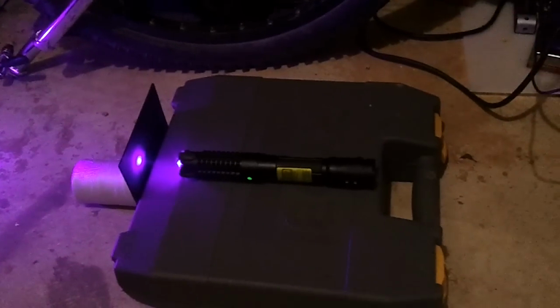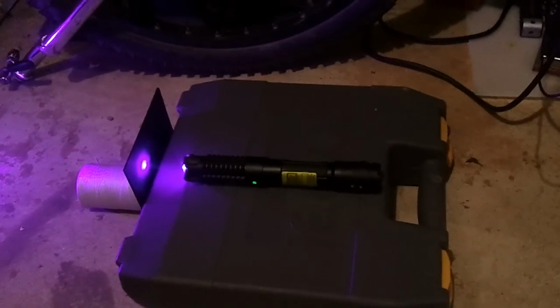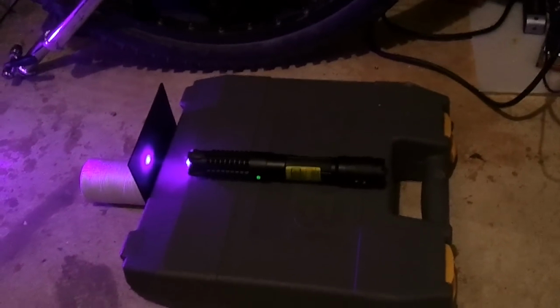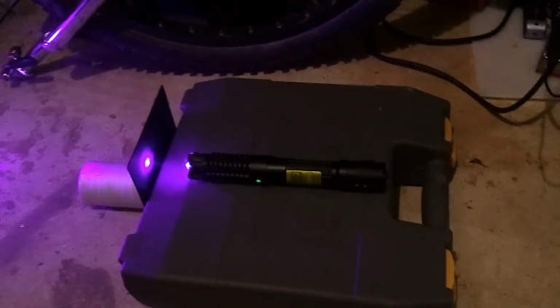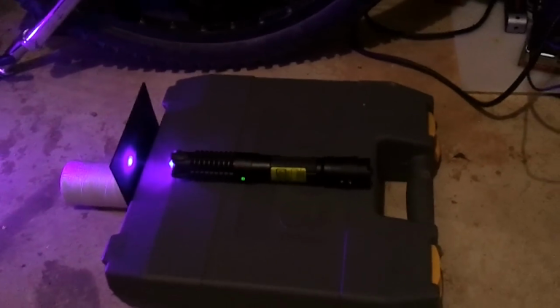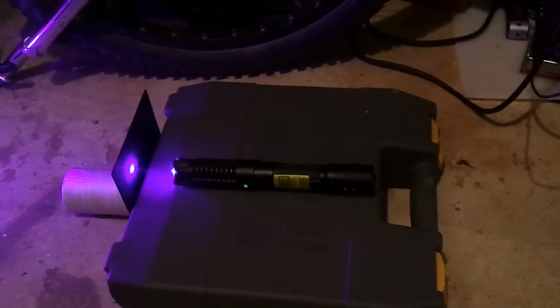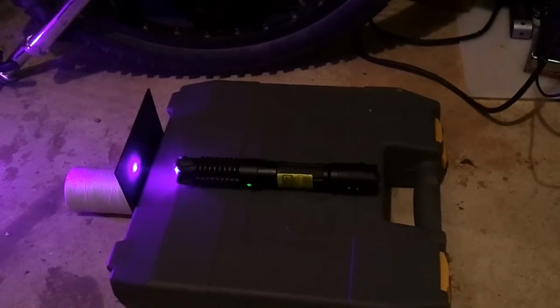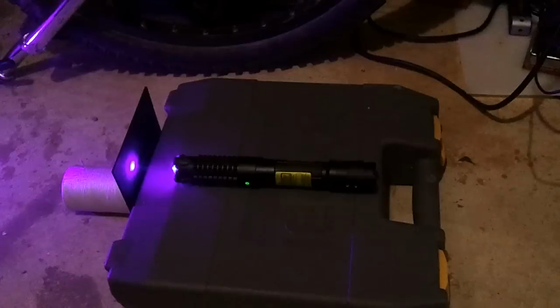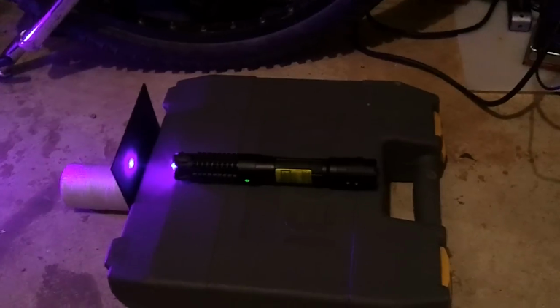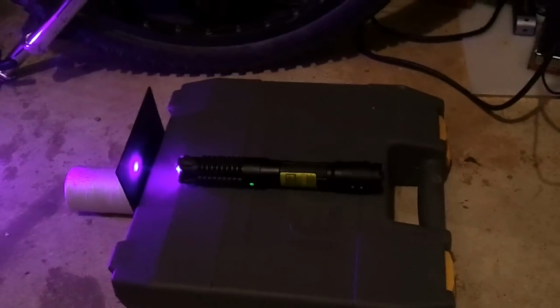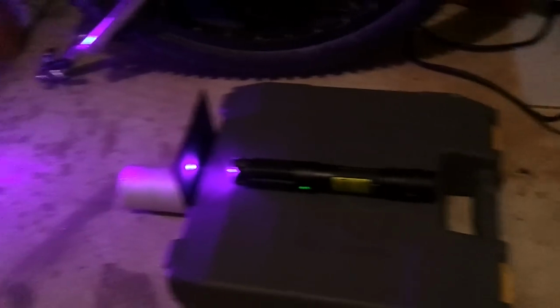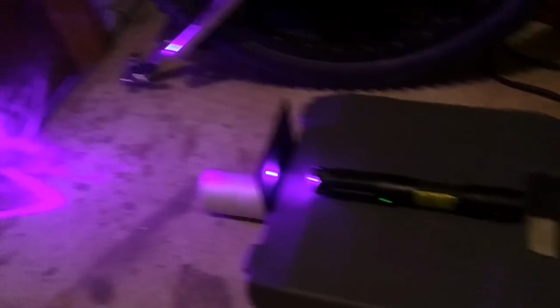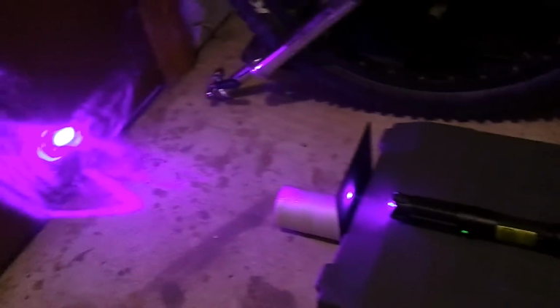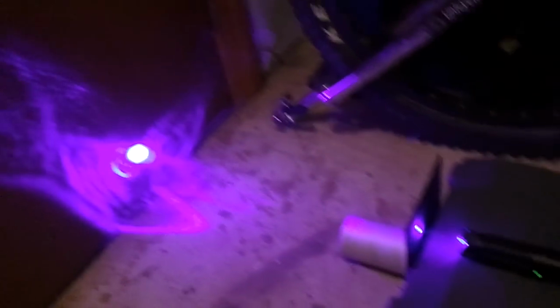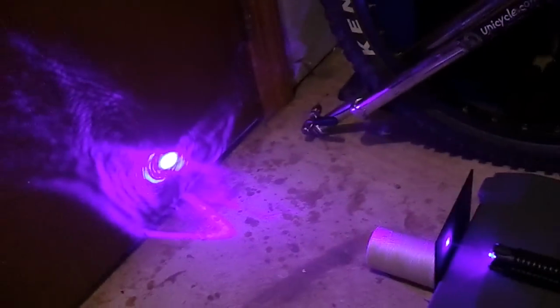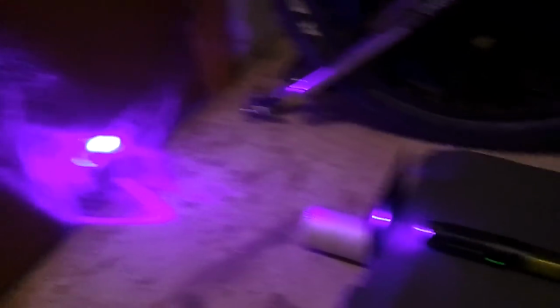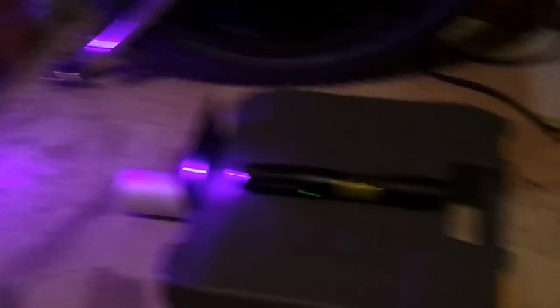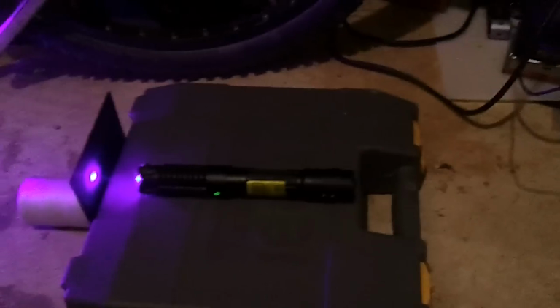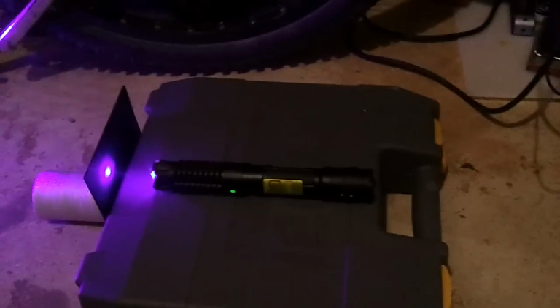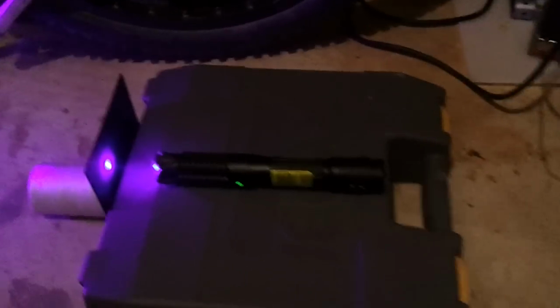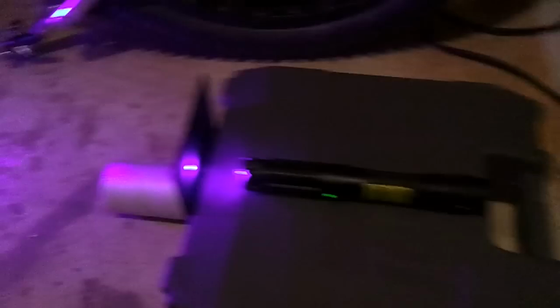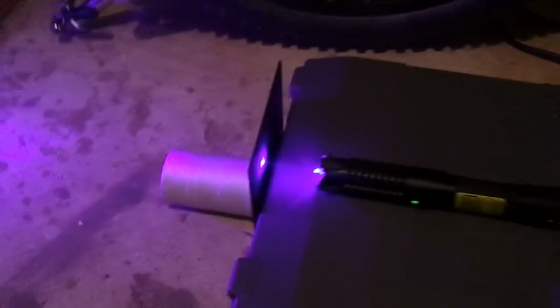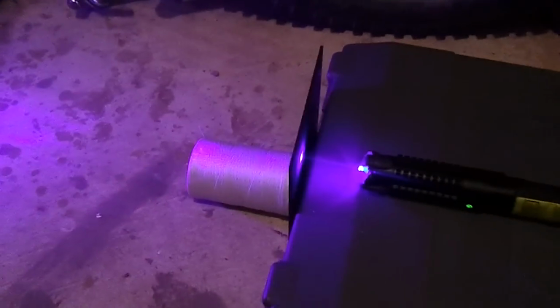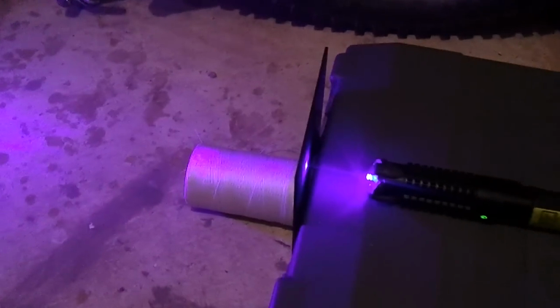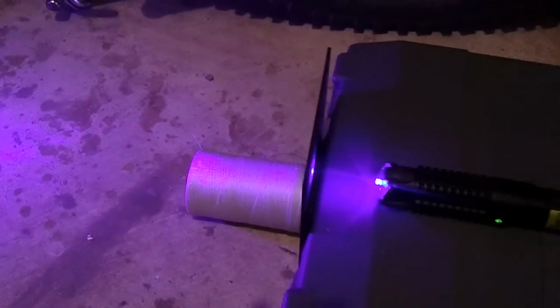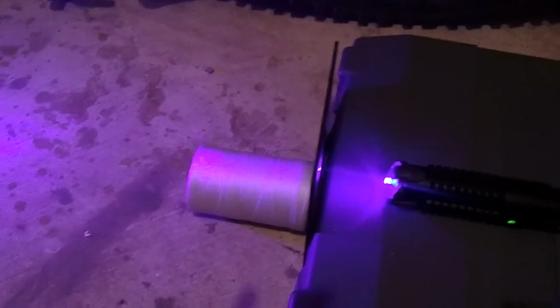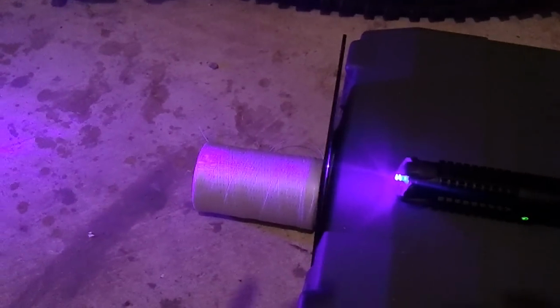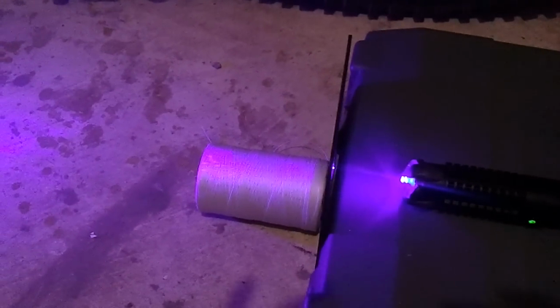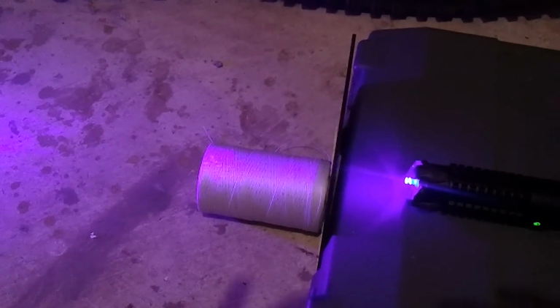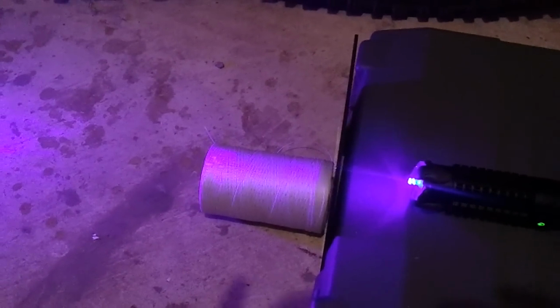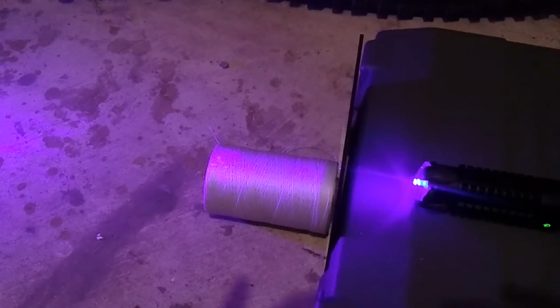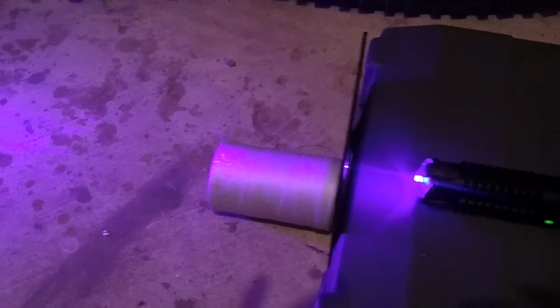Here we are with my new Arctic laser. It's a 1 watt blue laser. Today we'll be burning through this quarter inch thick piece of black plastic.